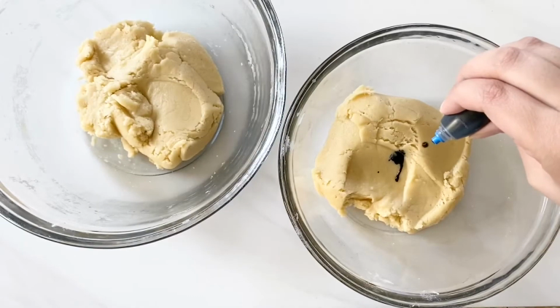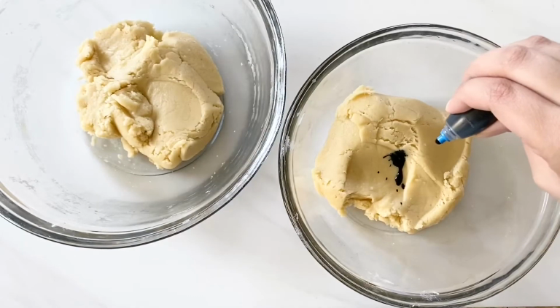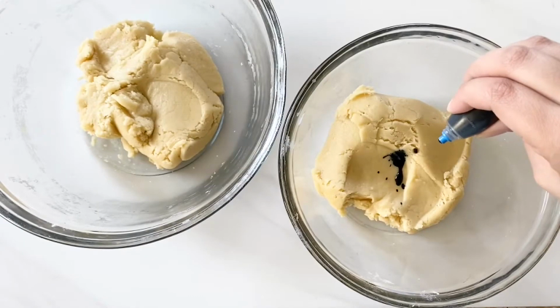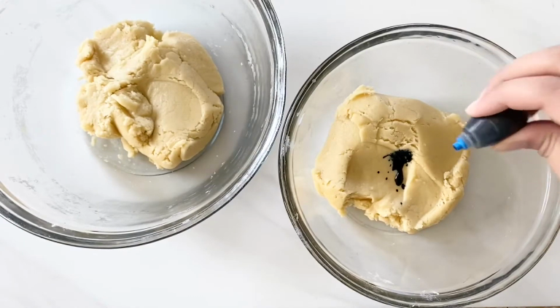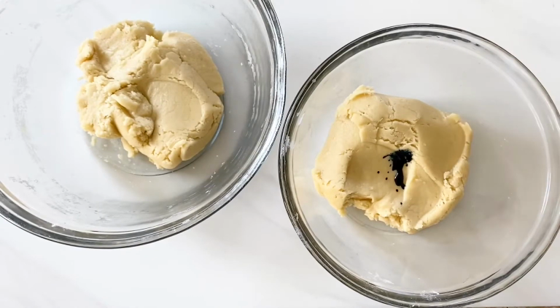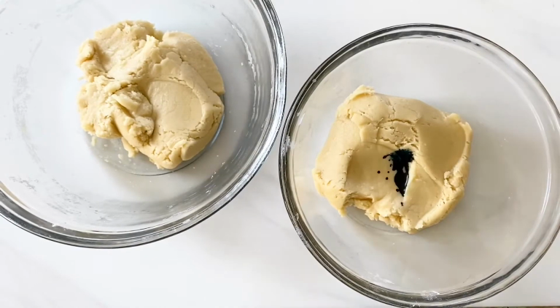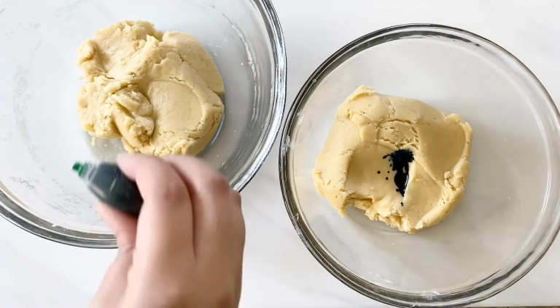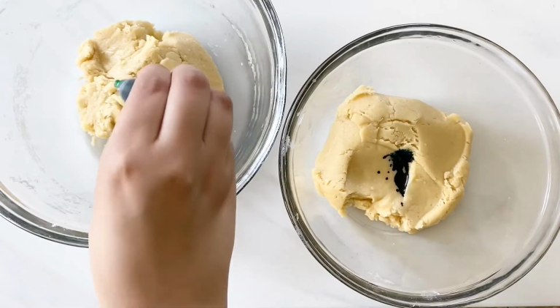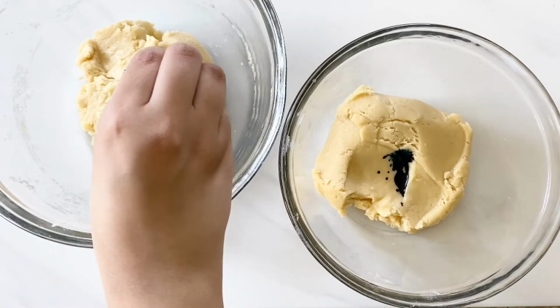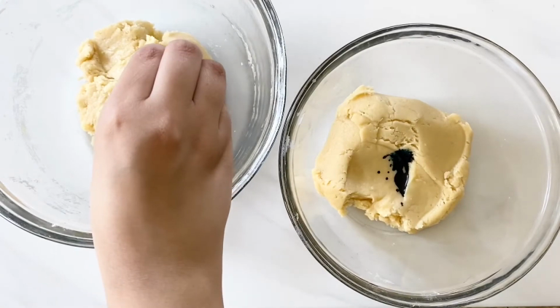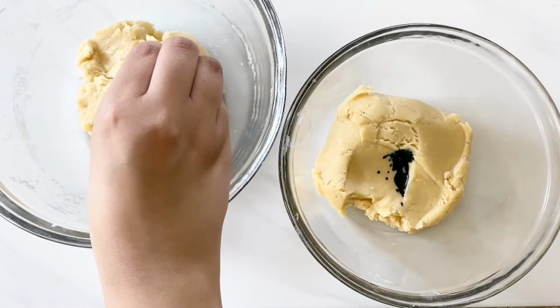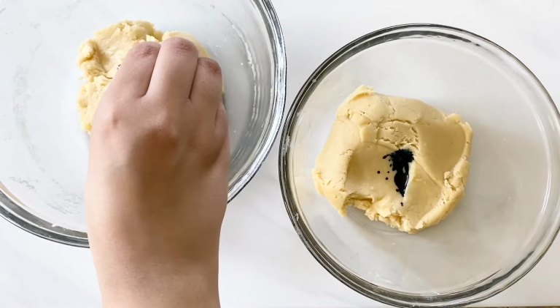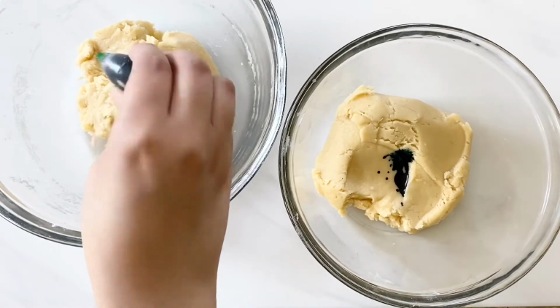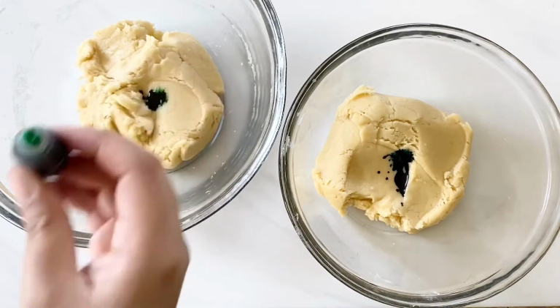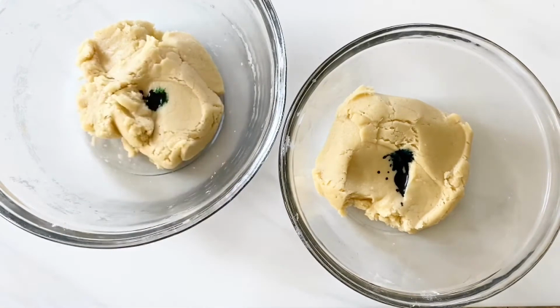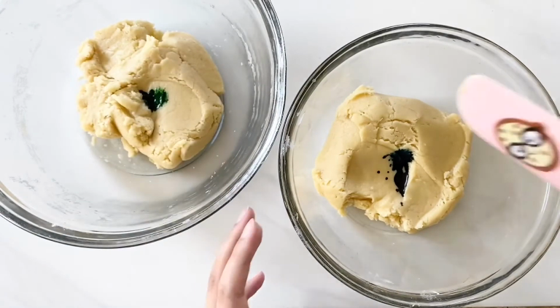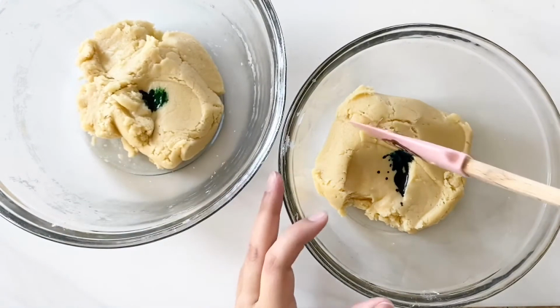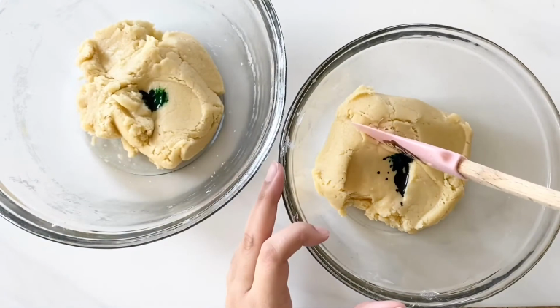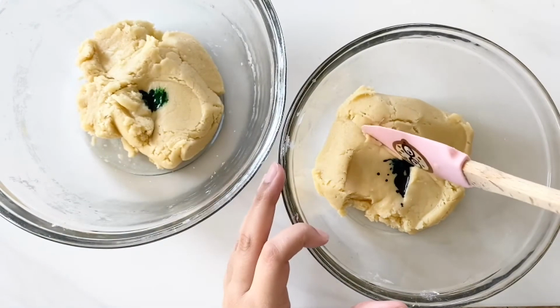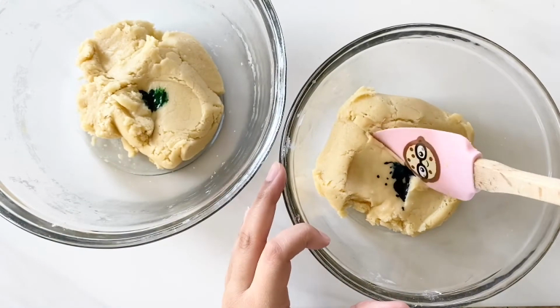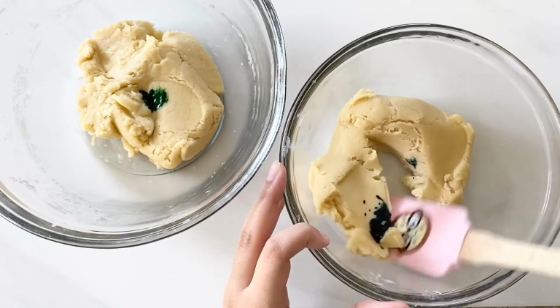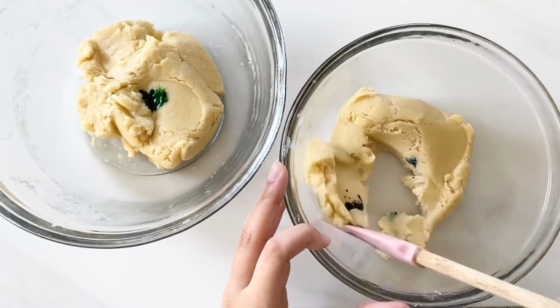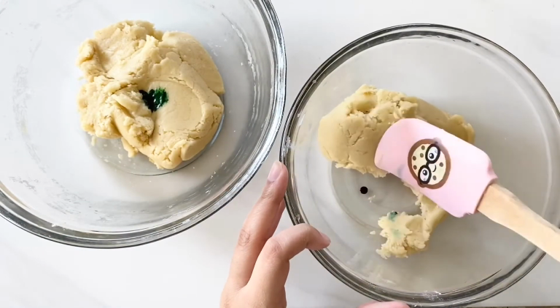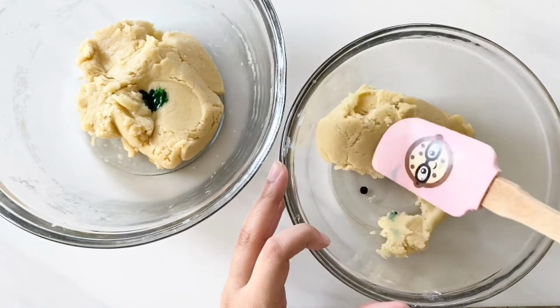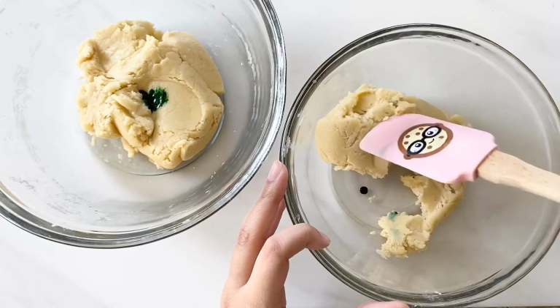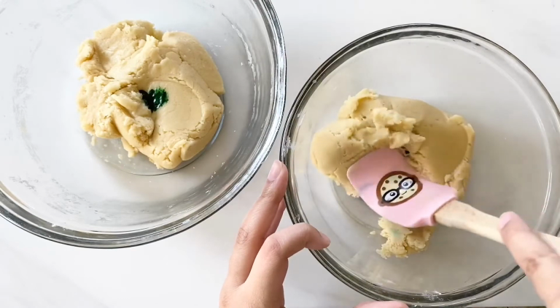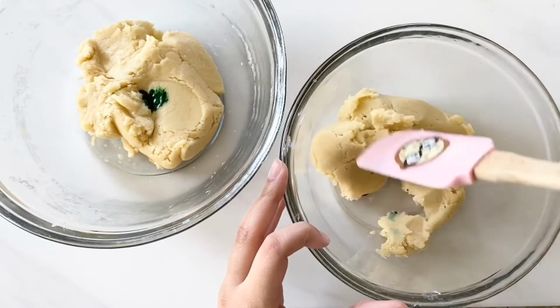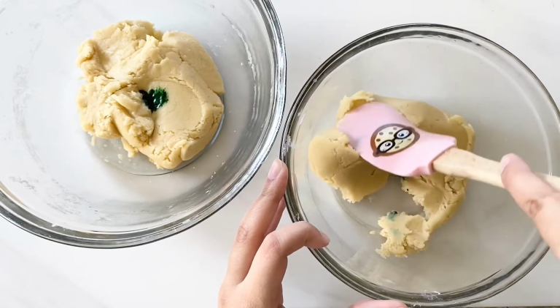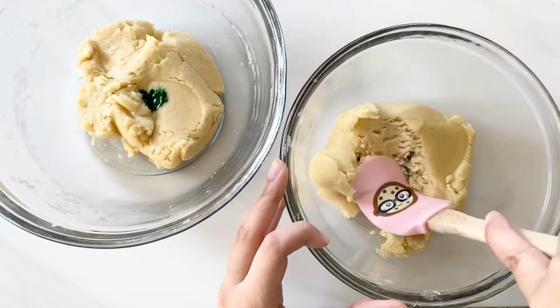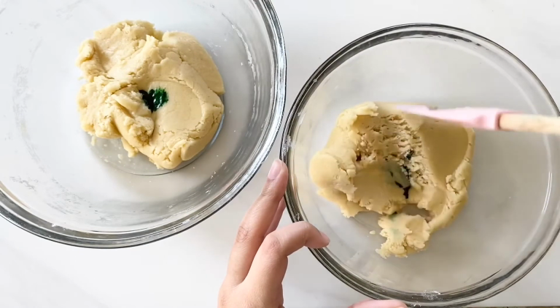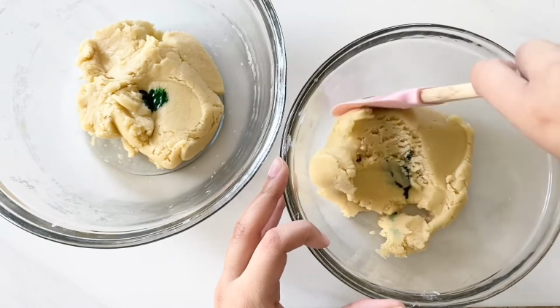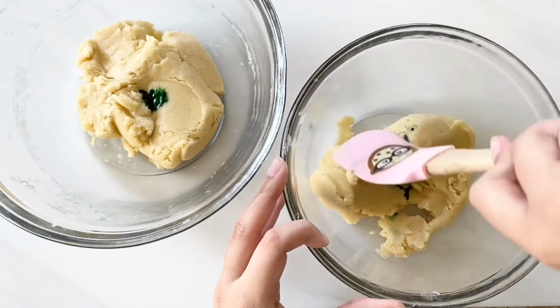Now separate the dough into two roughly even pieces. Add a couple drops of blue food coloring to one and a couple drops of green food coloring to the other, then use a spatula to mix the color evenly into the dough.